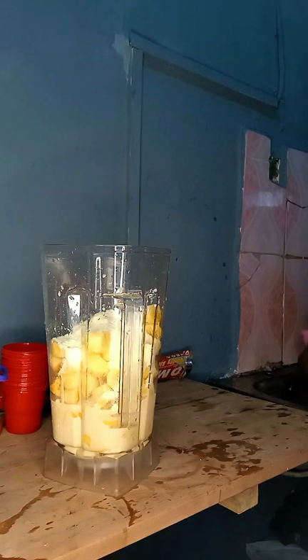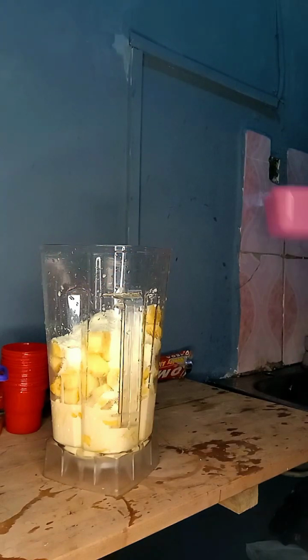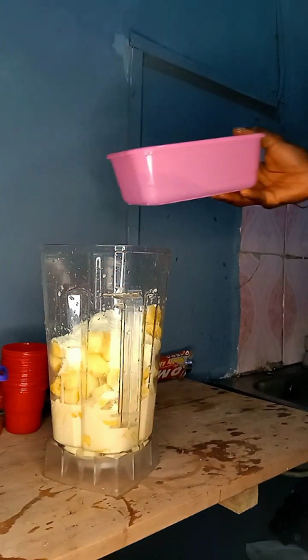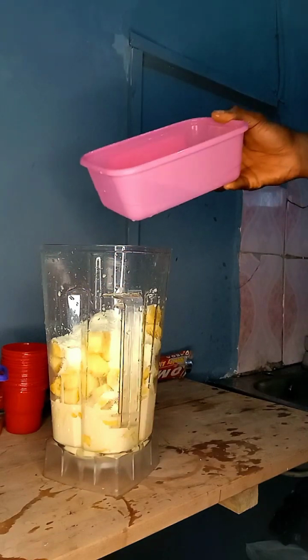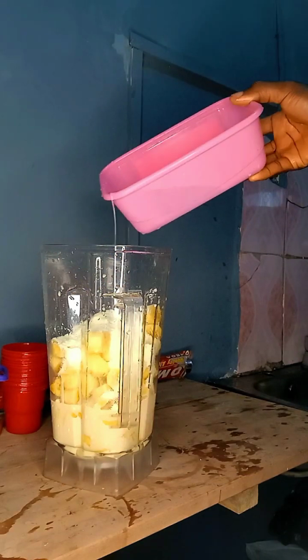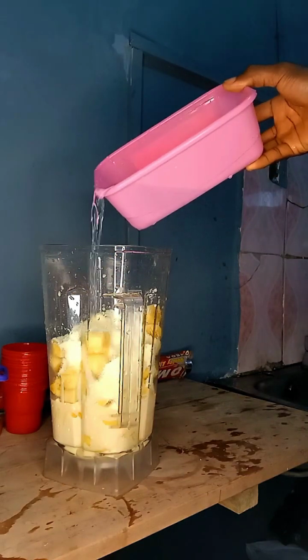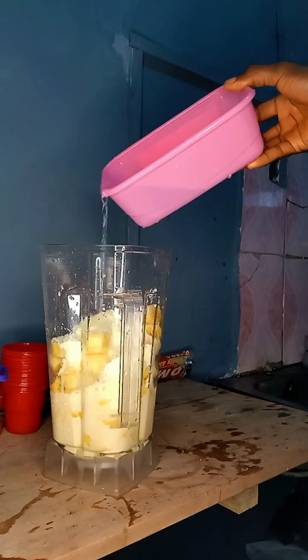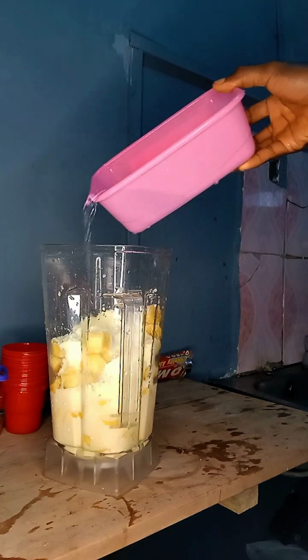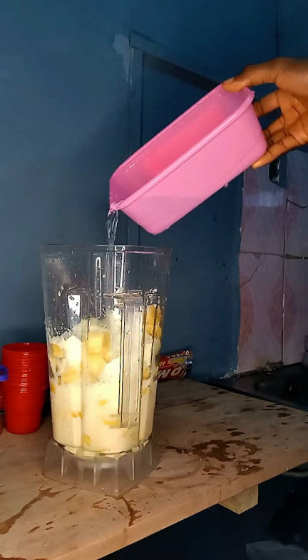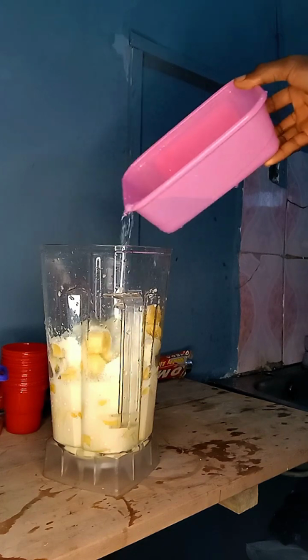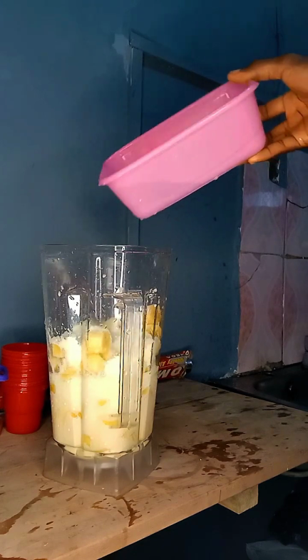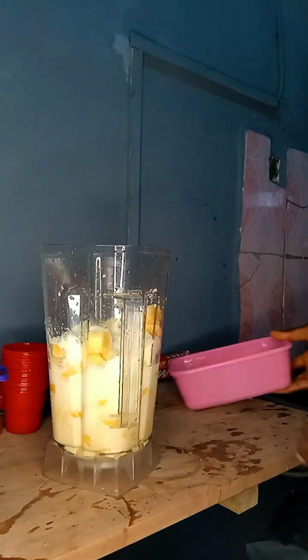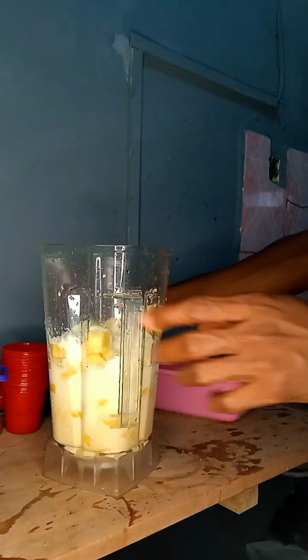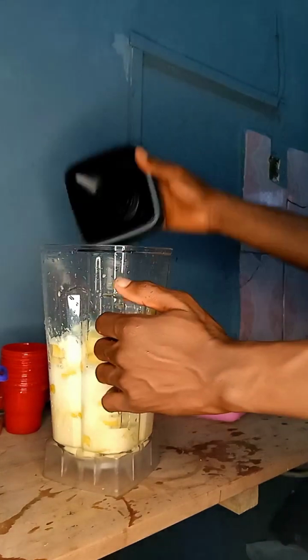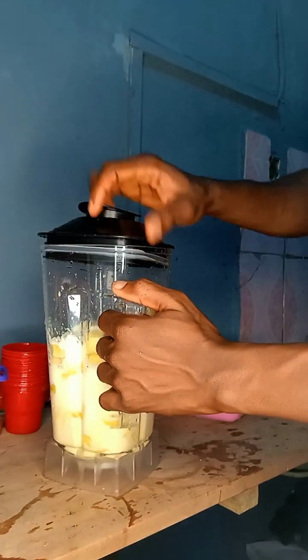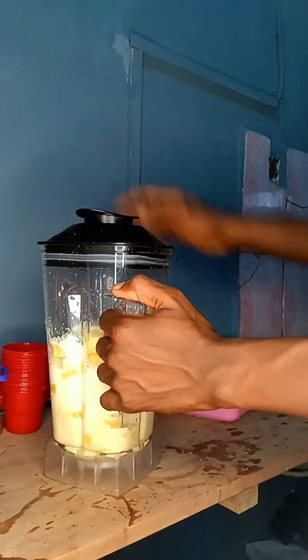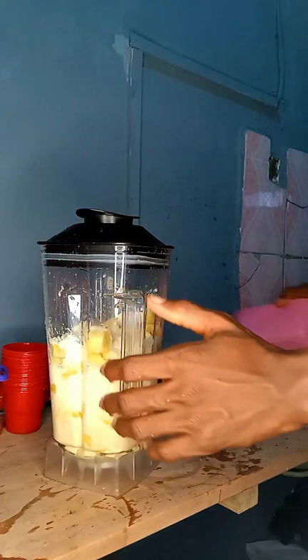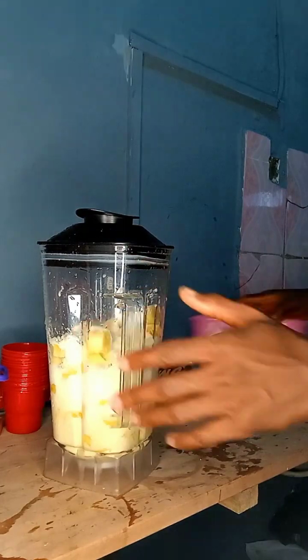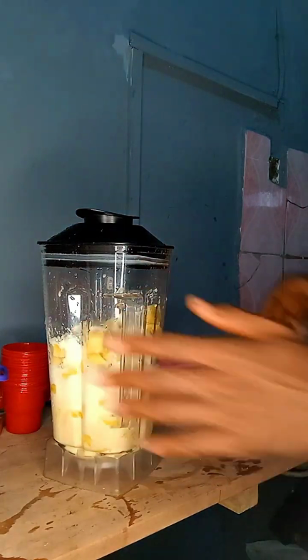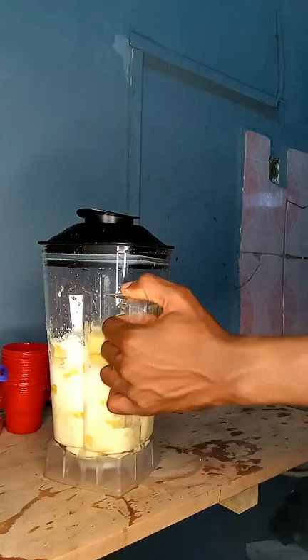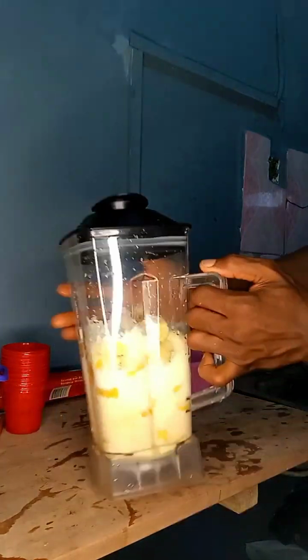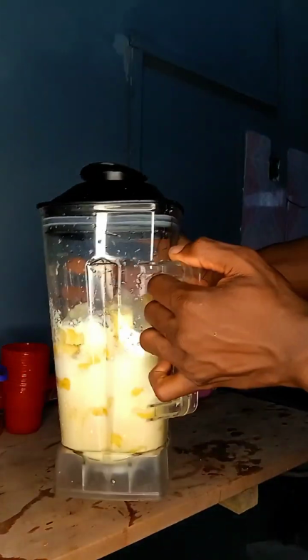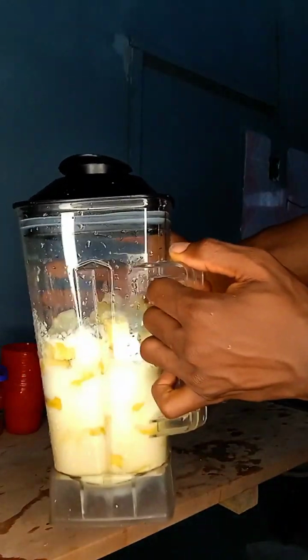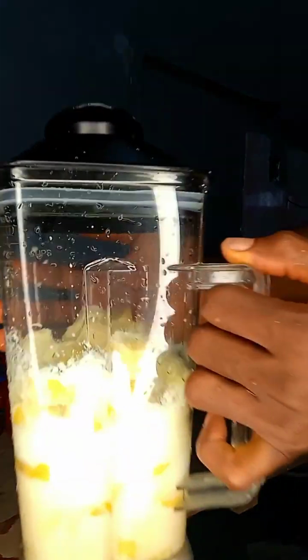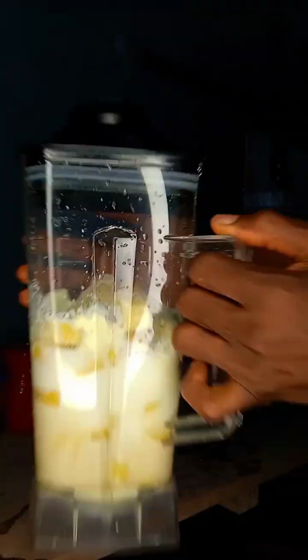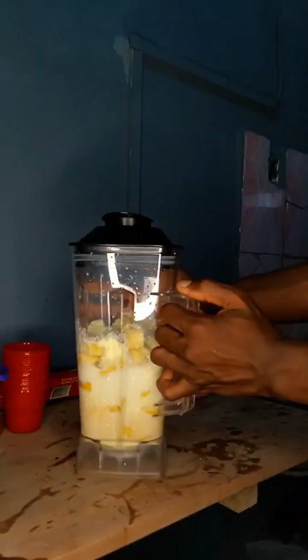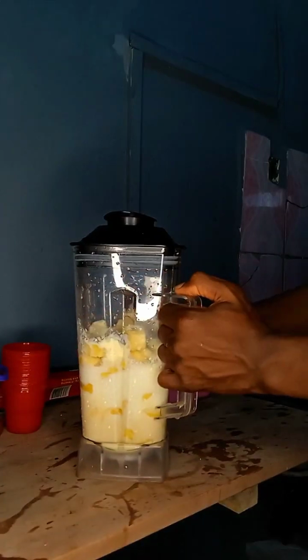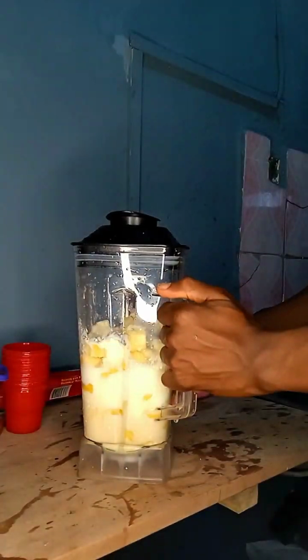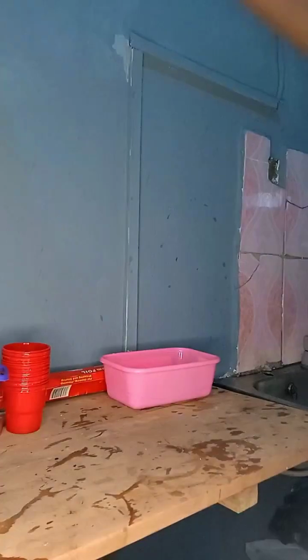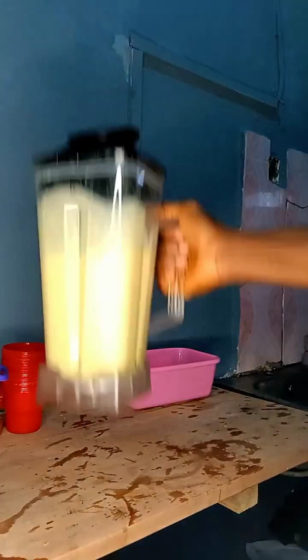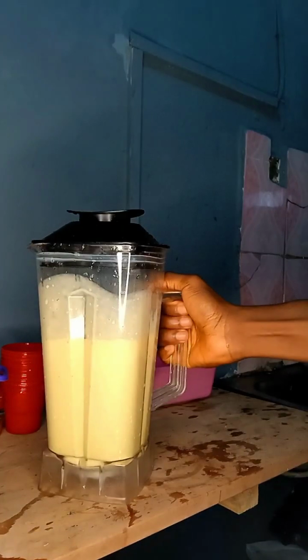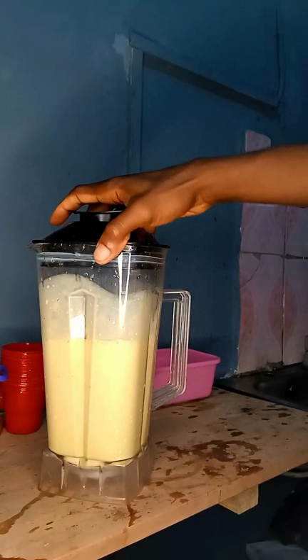We don't want our cream to be too thick, so add a little bit of water. Banana already has some water content in it, but we still need it to be lighter. Time for blending — we'll blend this for some minutes and bring it back.